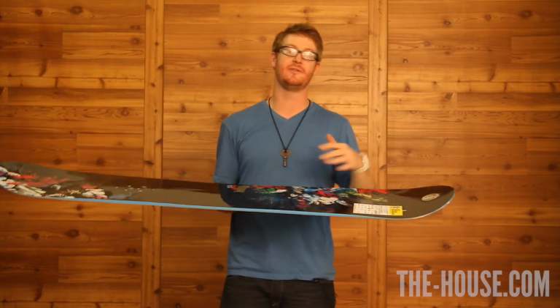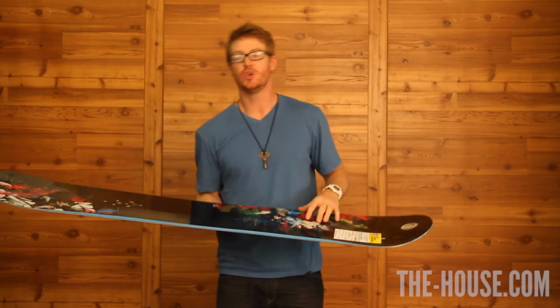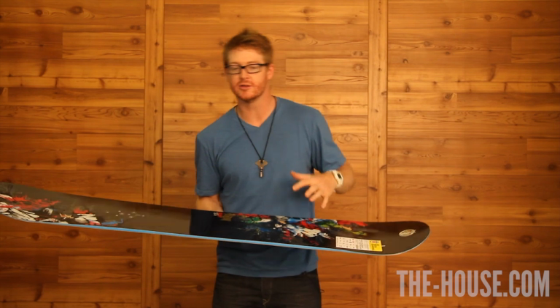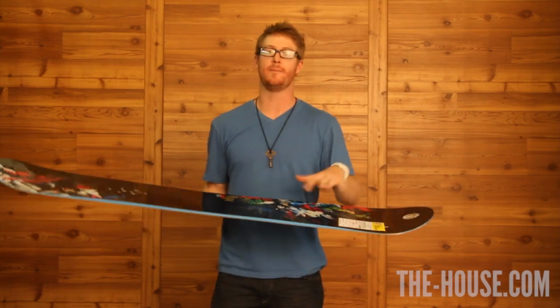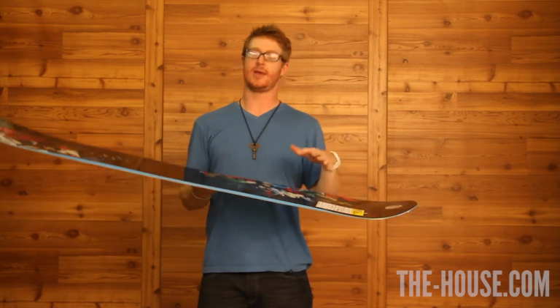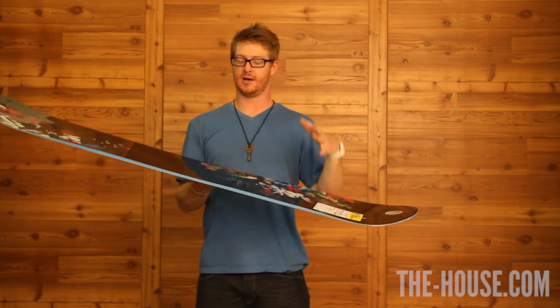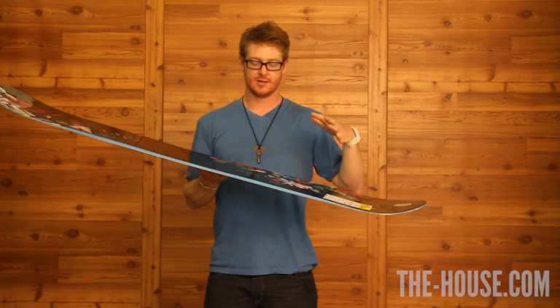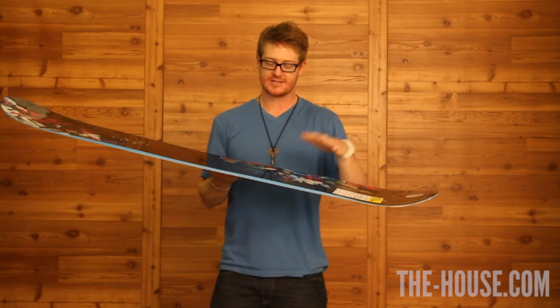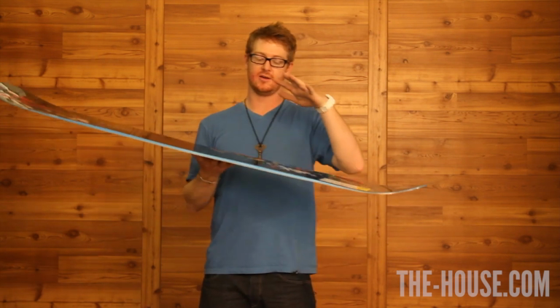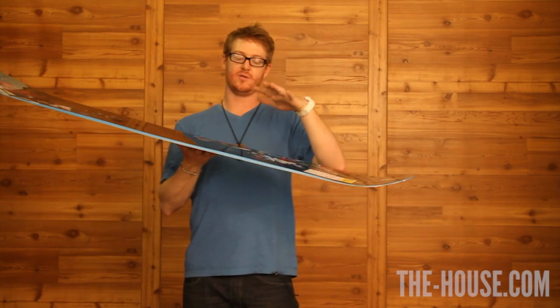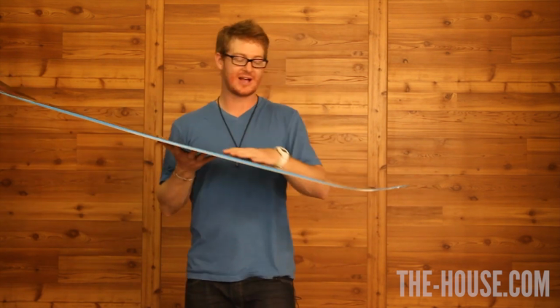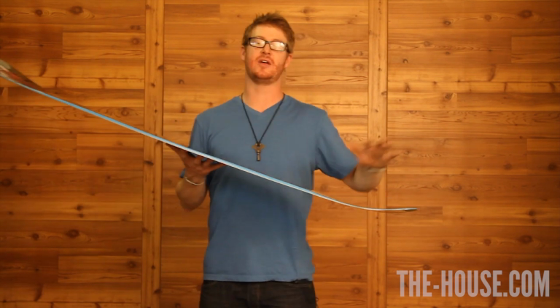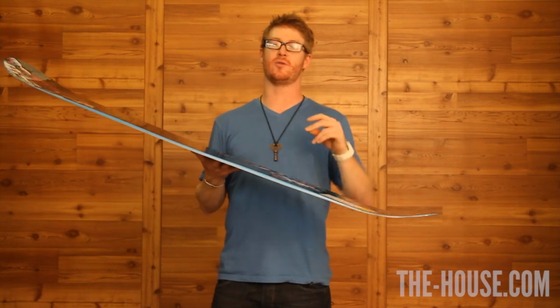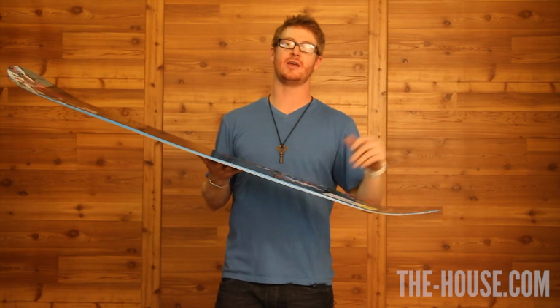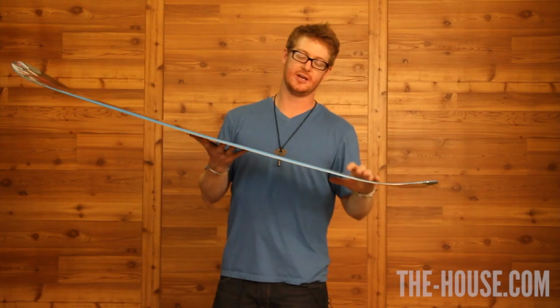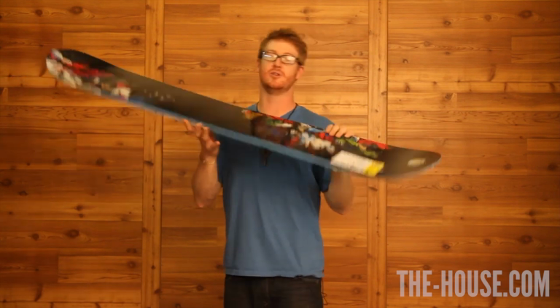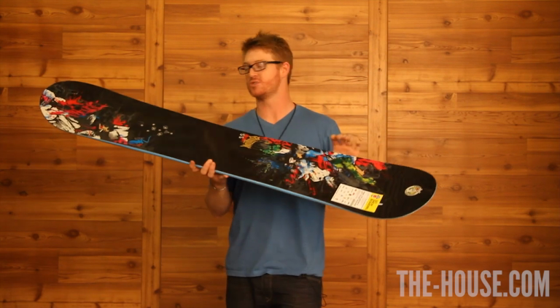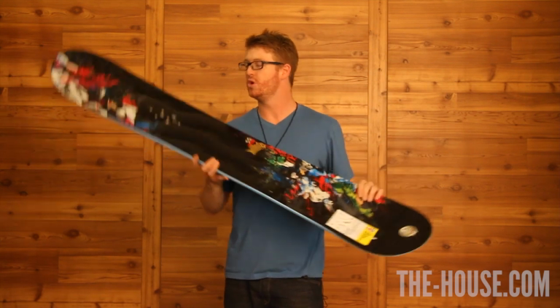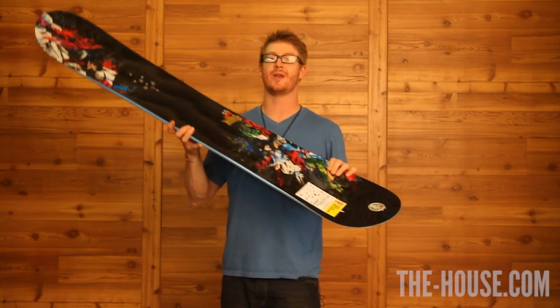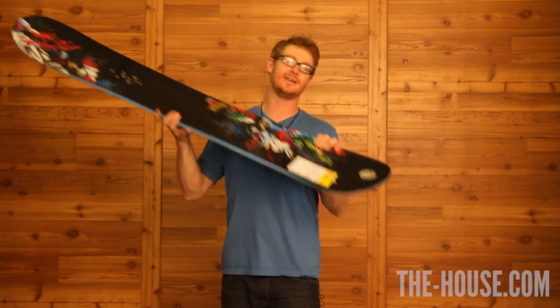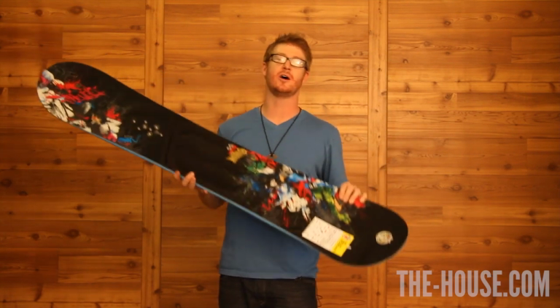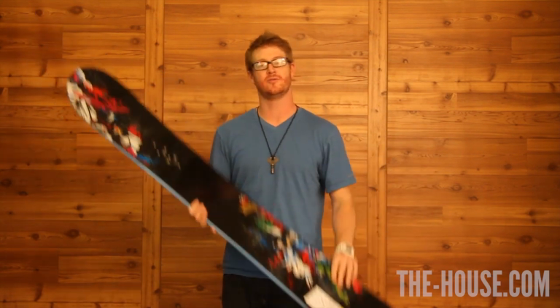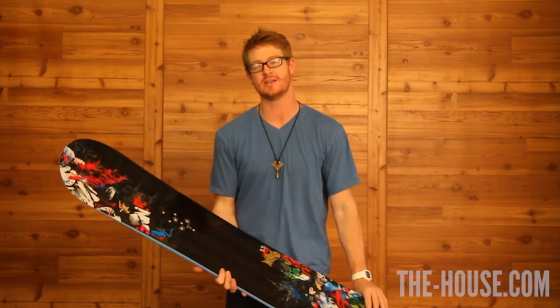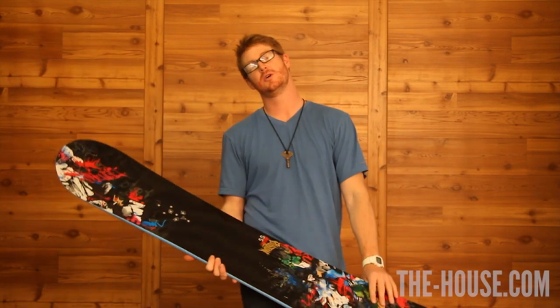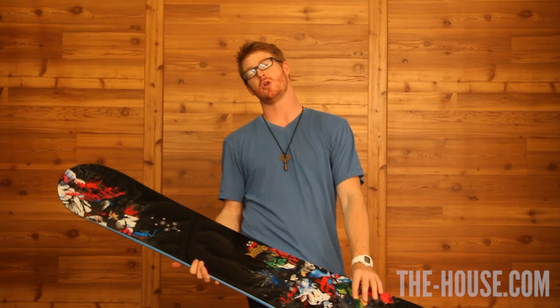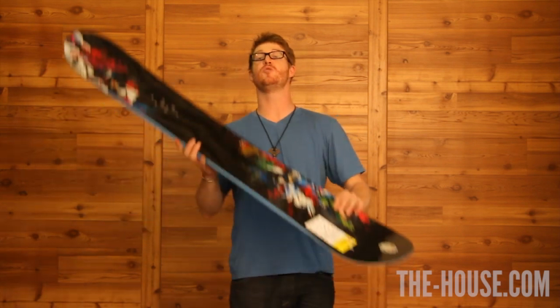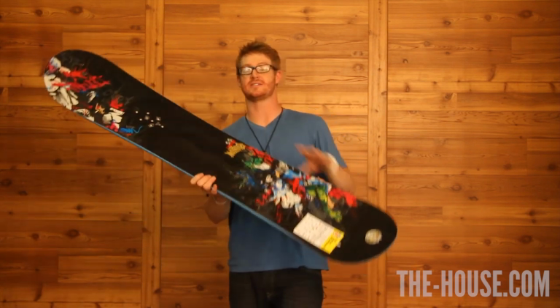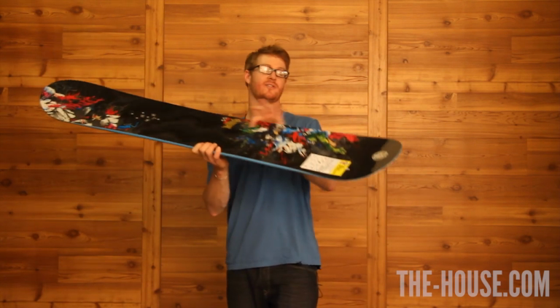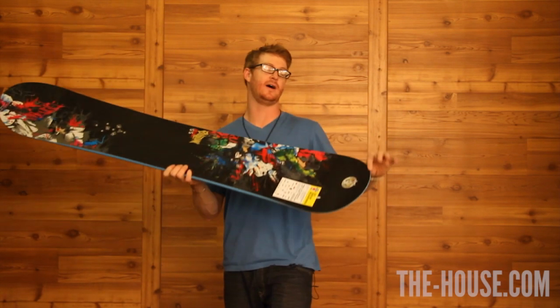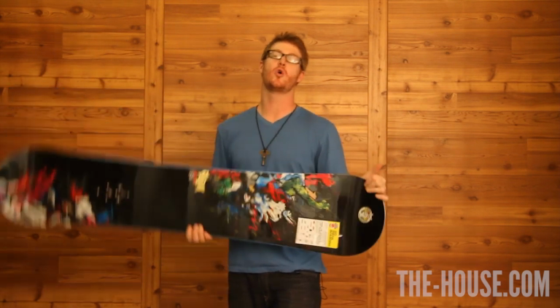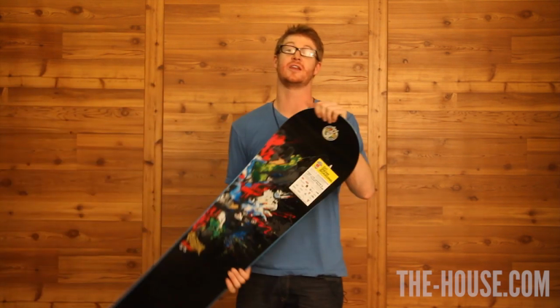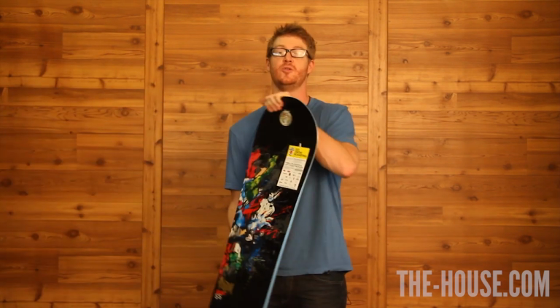It's playful. You can load up and basically flex out the tail with a lot of energy if you'd like to. So when you want a nice high ollie or a nice solid smooth press, the negative profile core is going to help you do that.